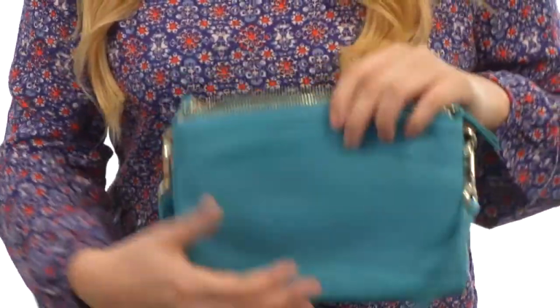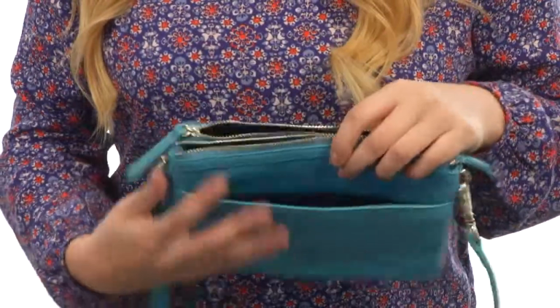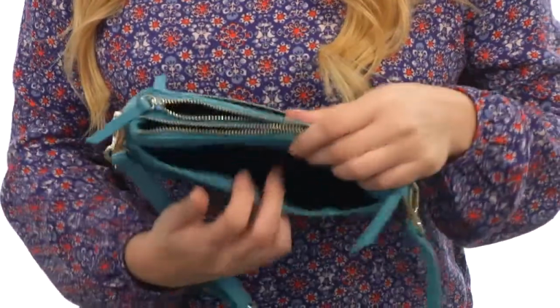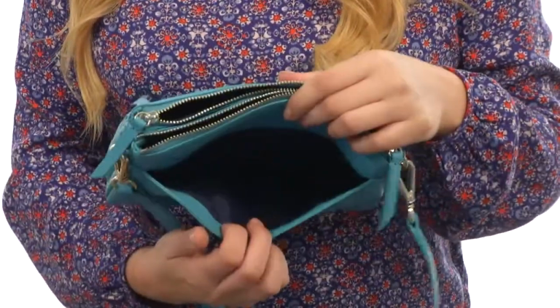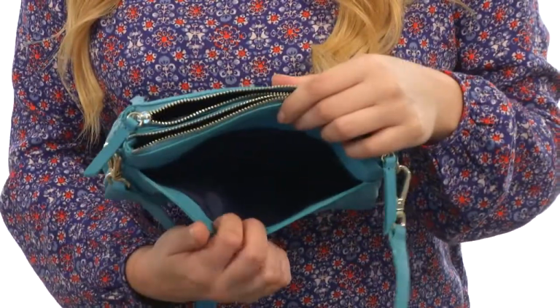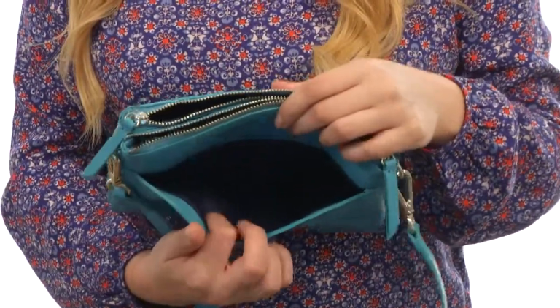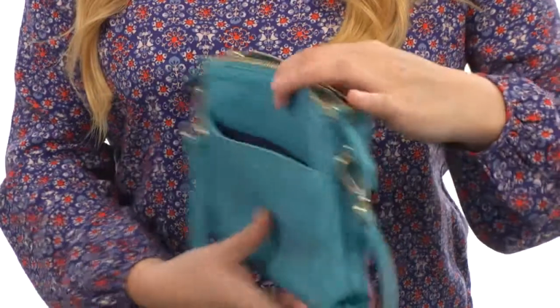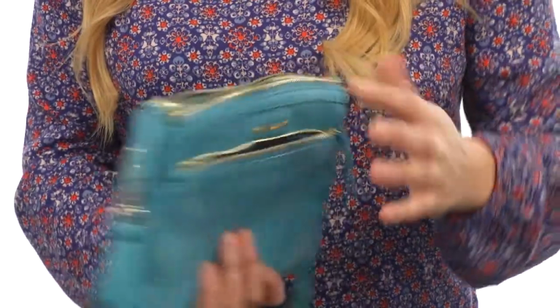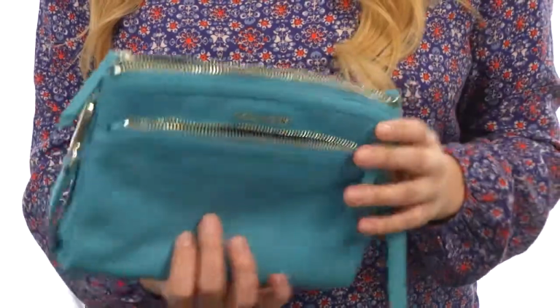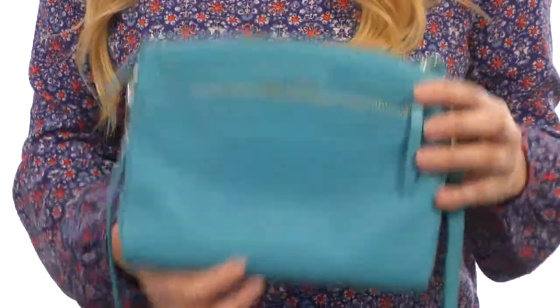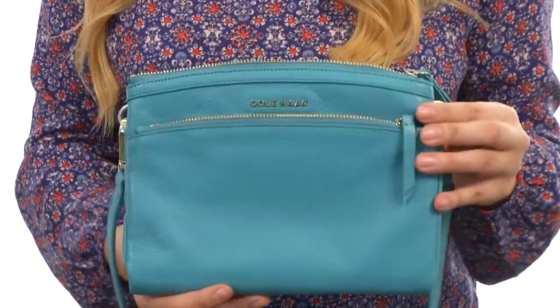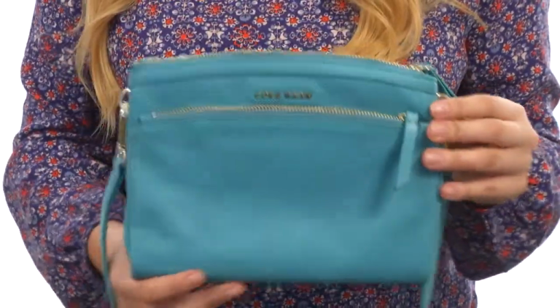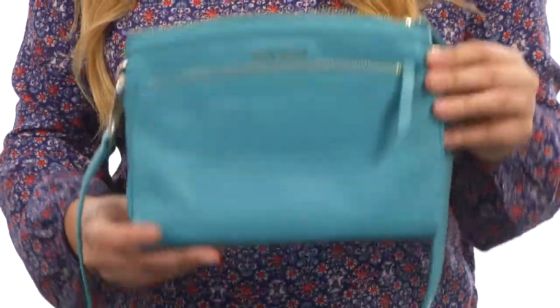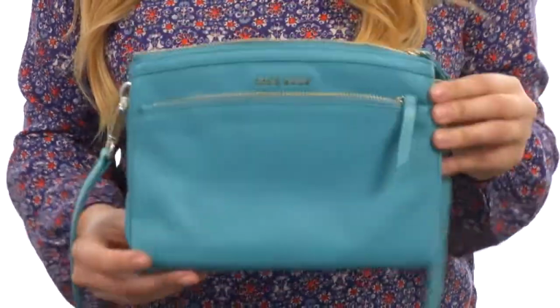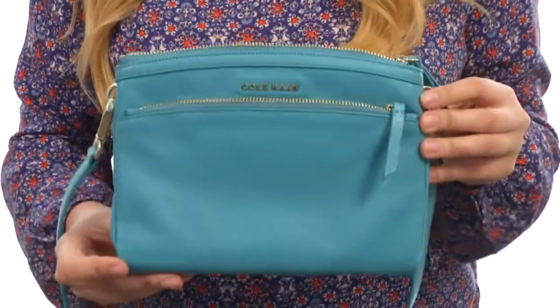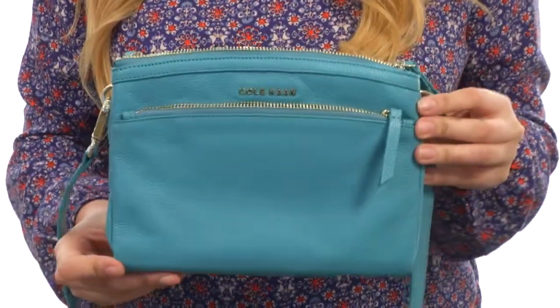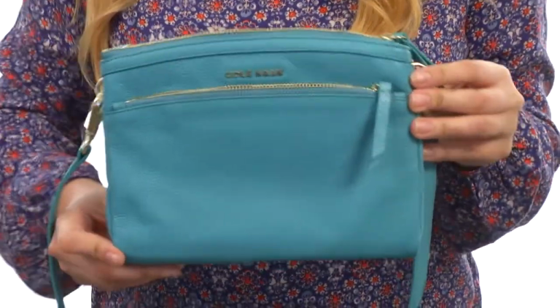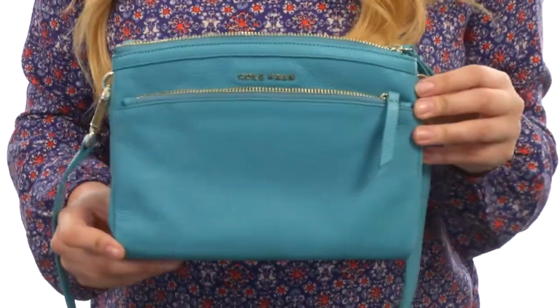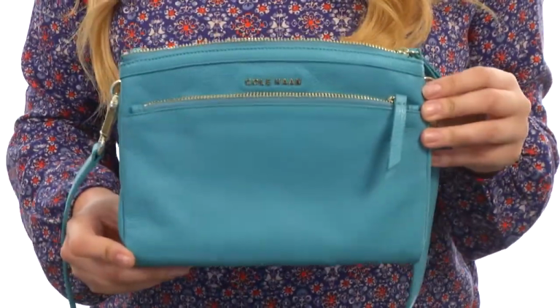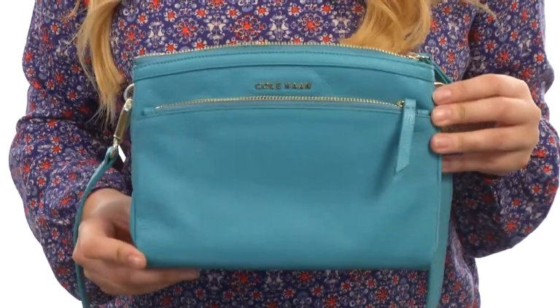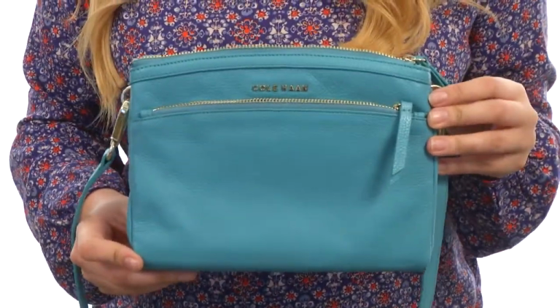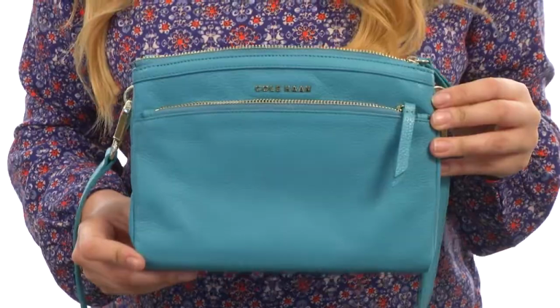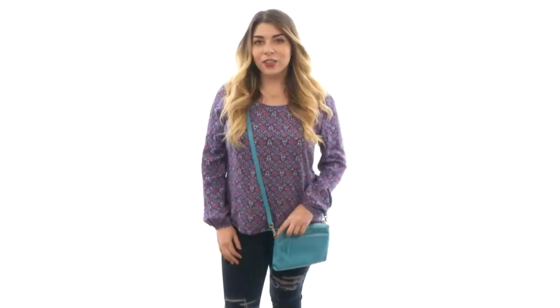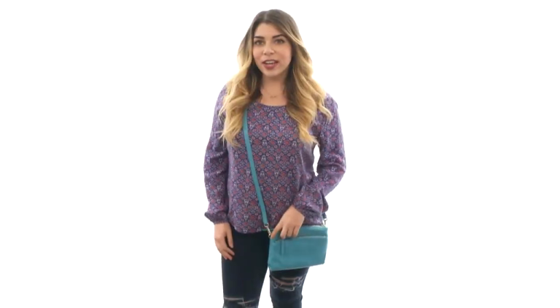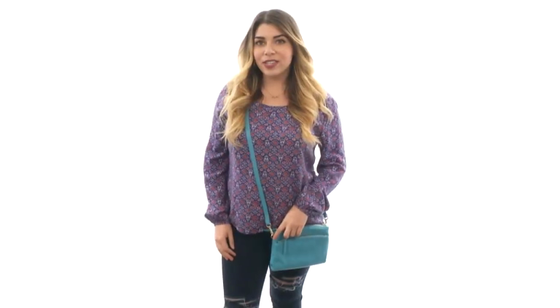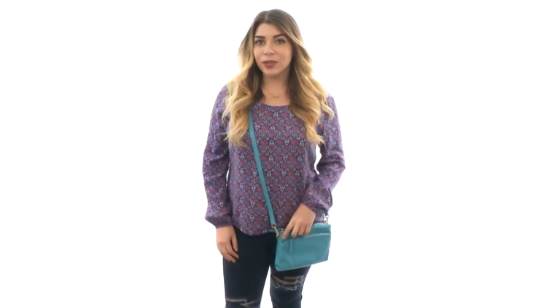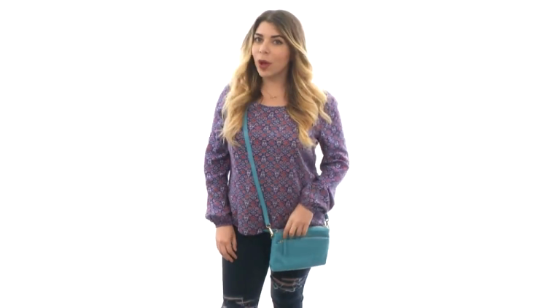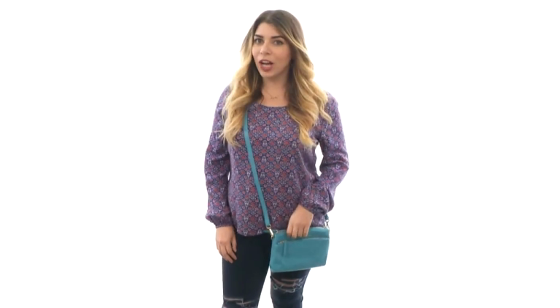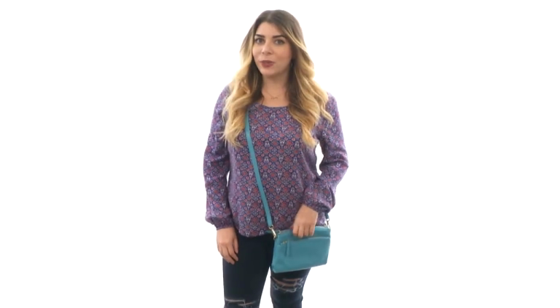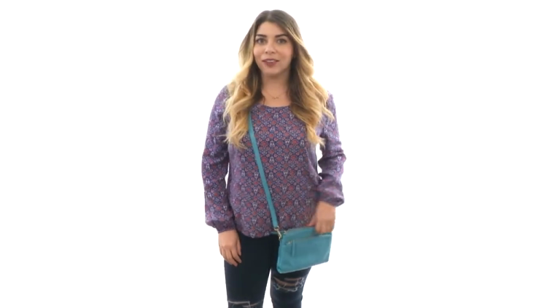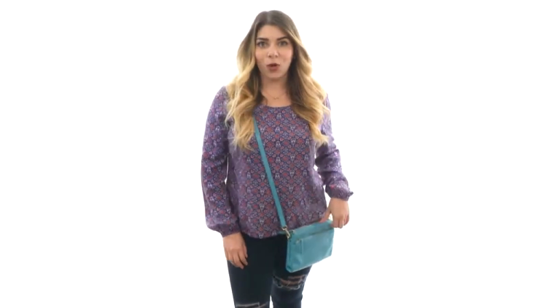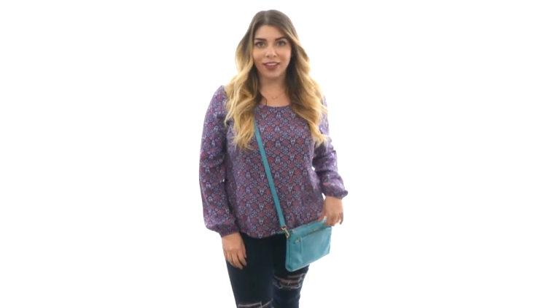And in the back there is a slip pocket as well, so plenty of organization, plenty of pockets — you're gonna be golden. You'll stand out this season with this pop of color new bag from Cole Haan.